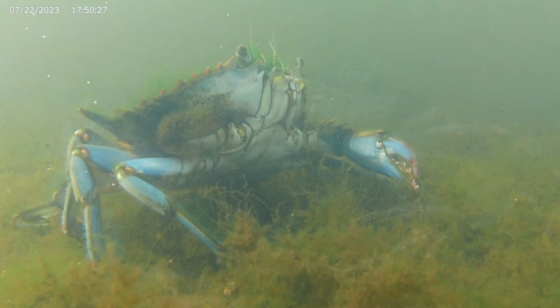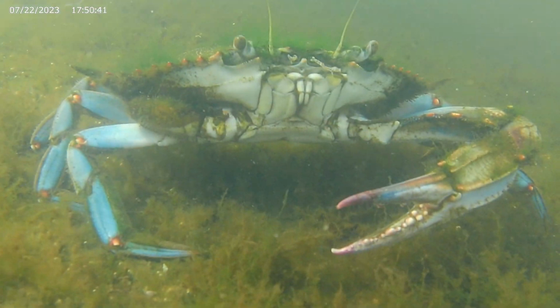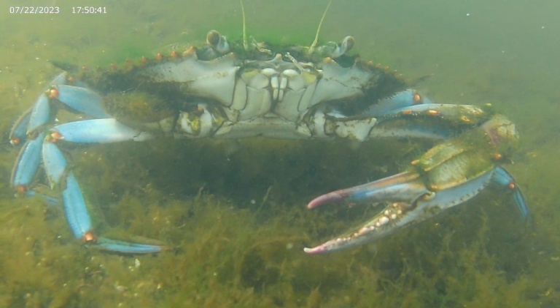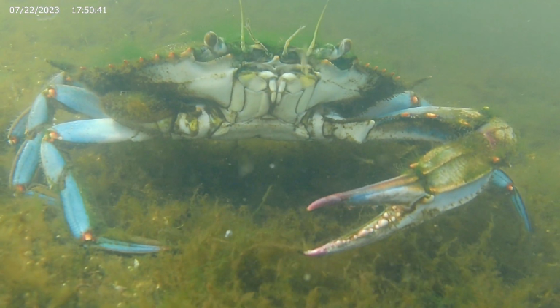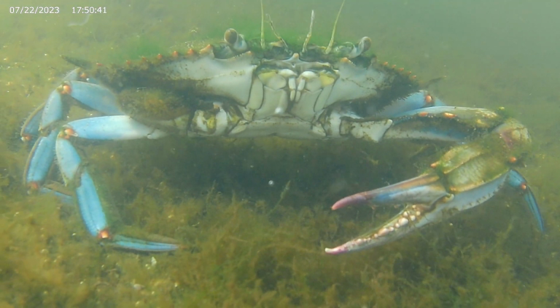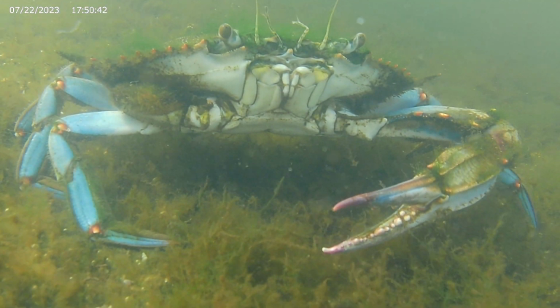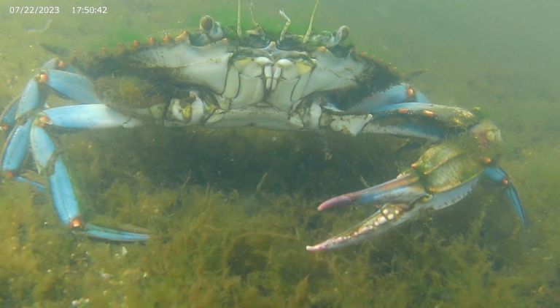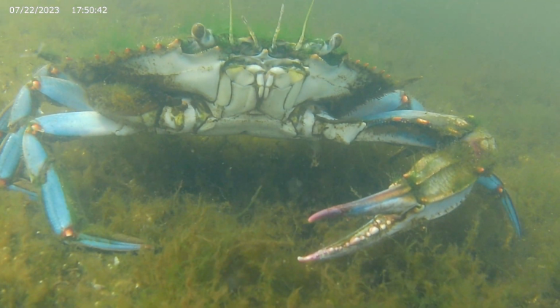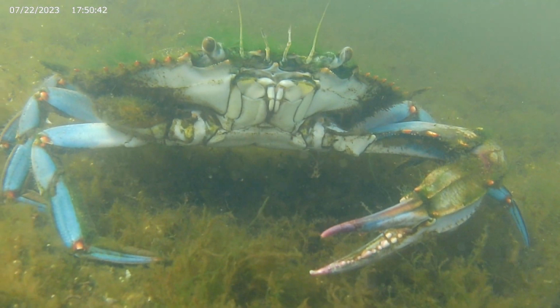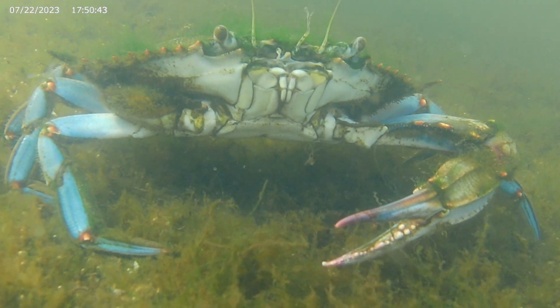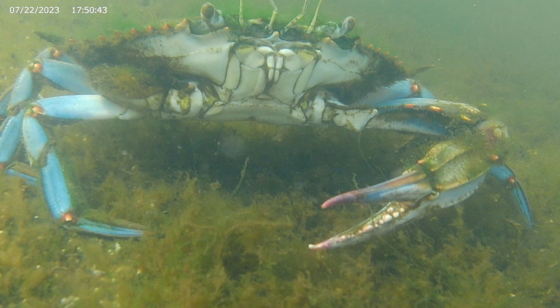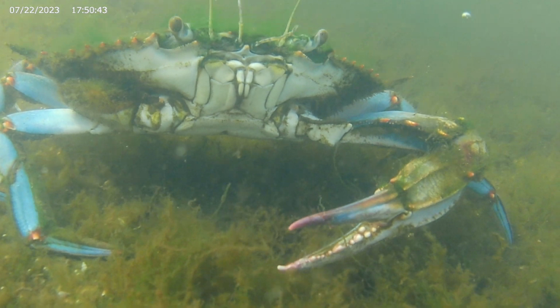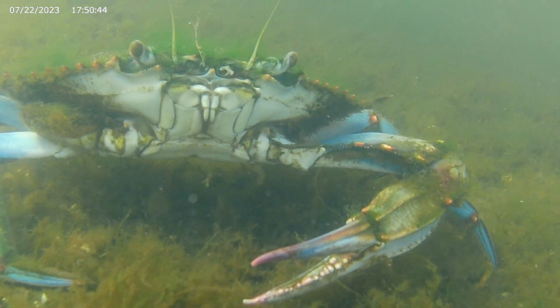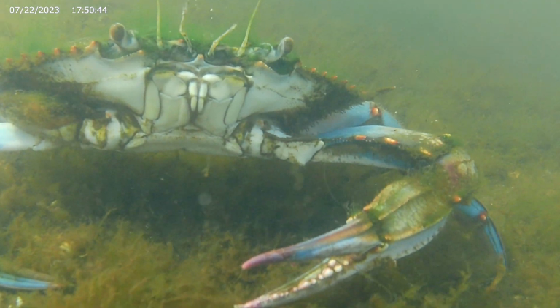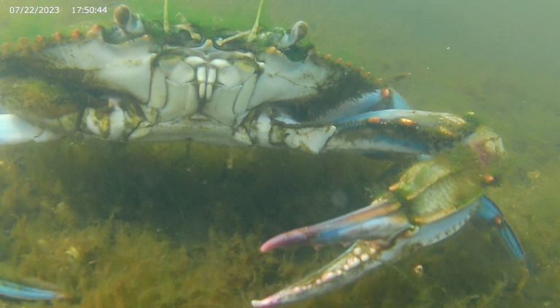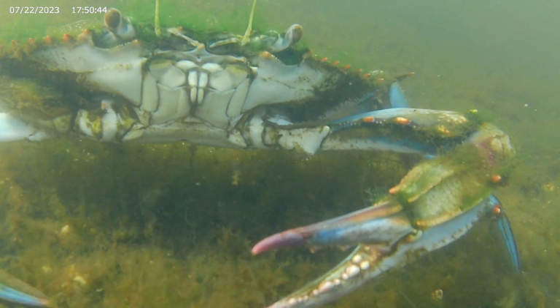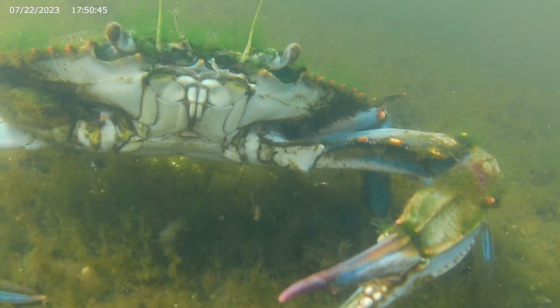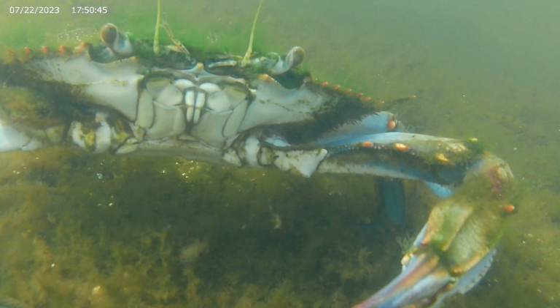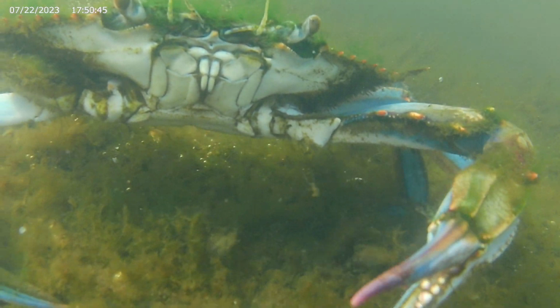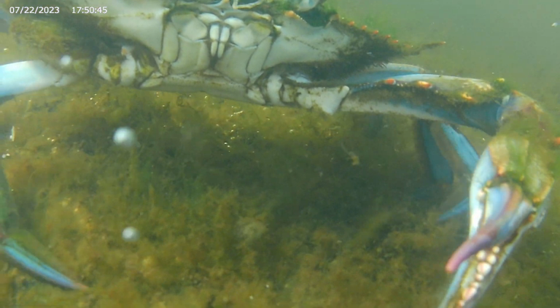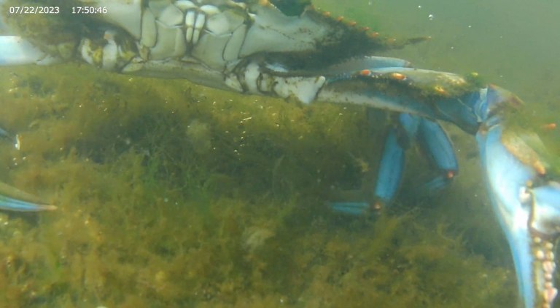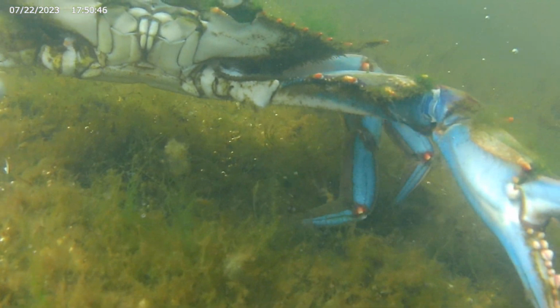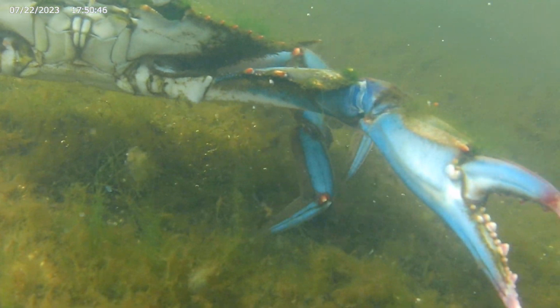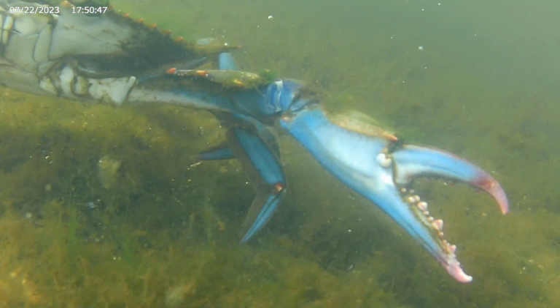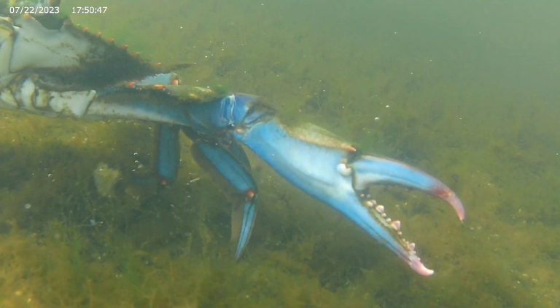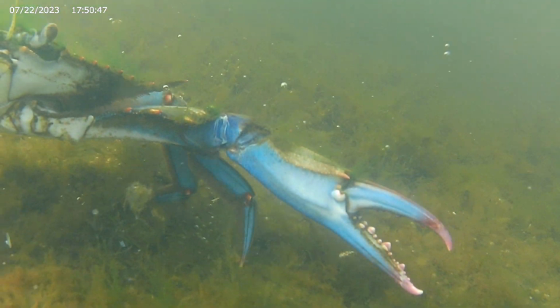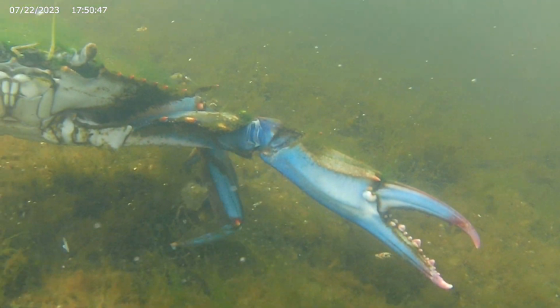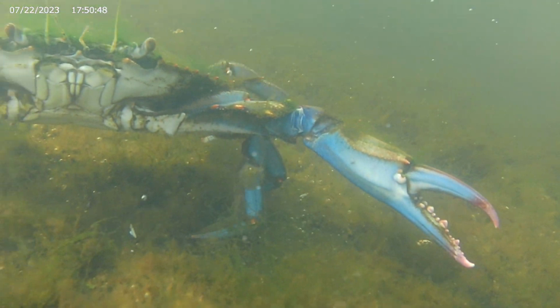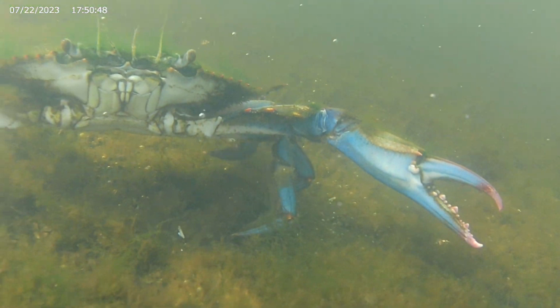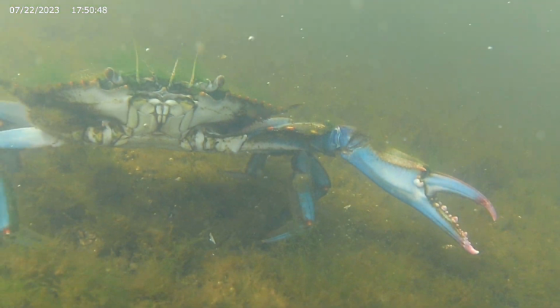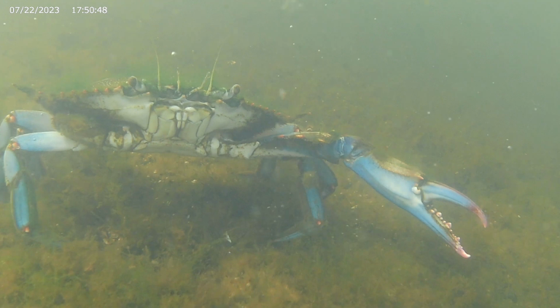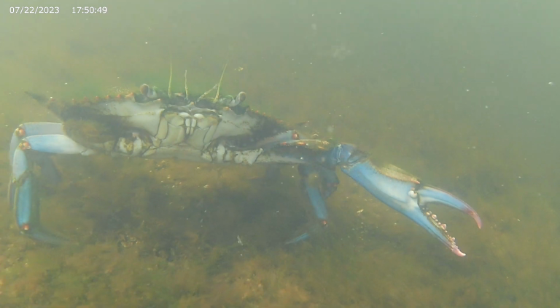The crab's front claws are also known as chelipeds, and their insides are a brilliant blue.